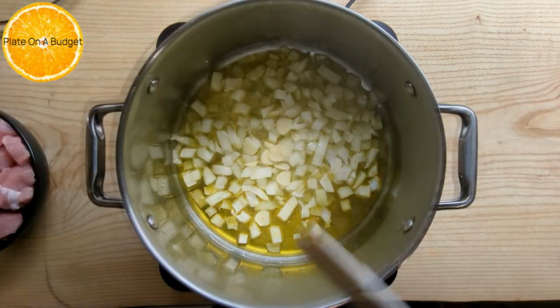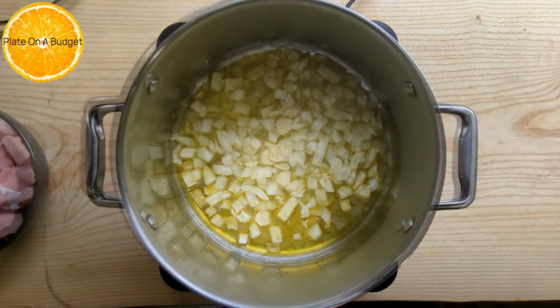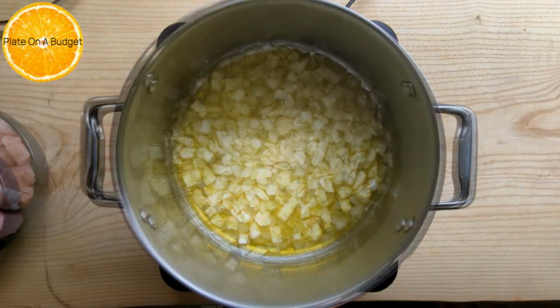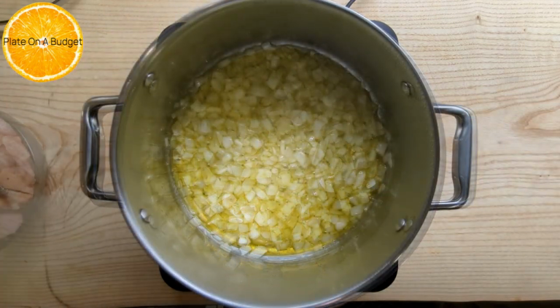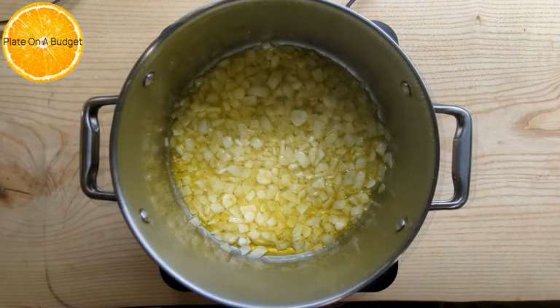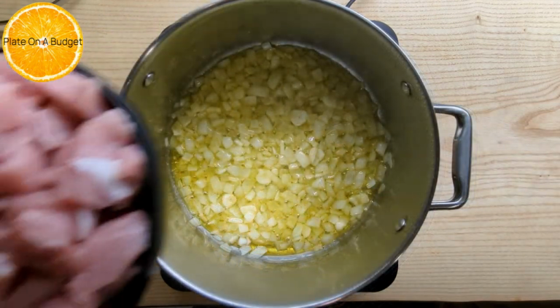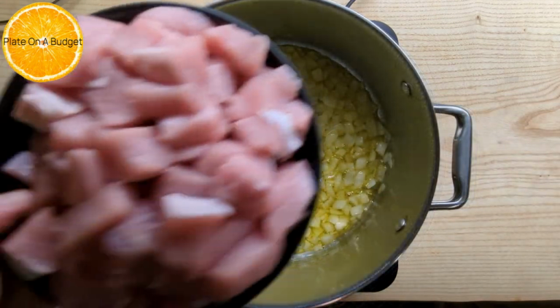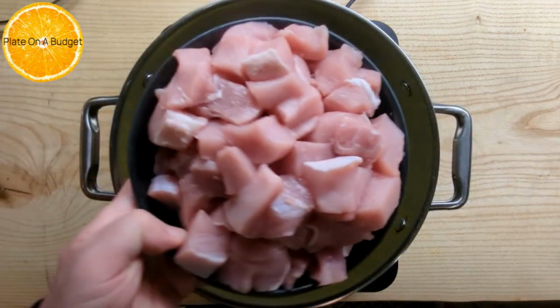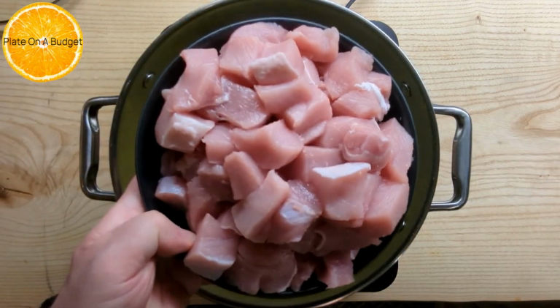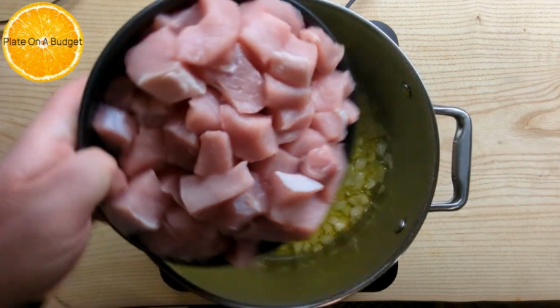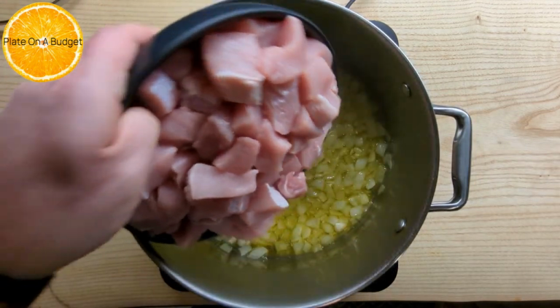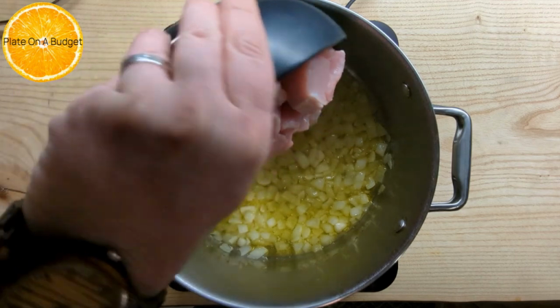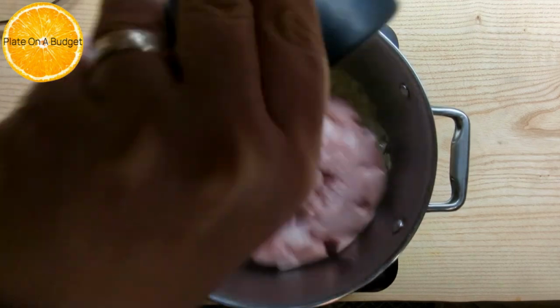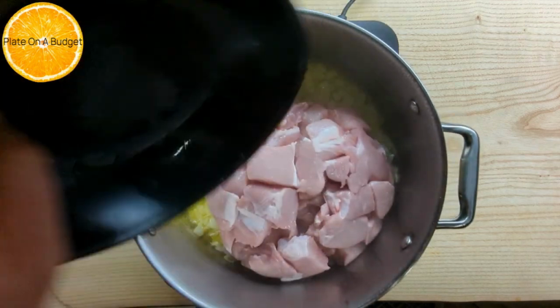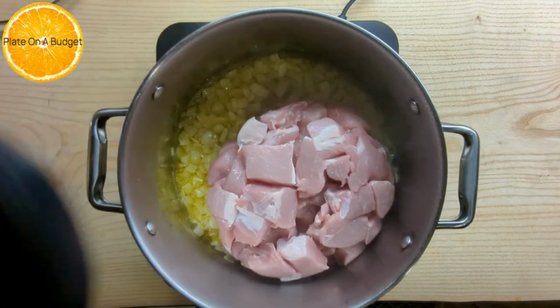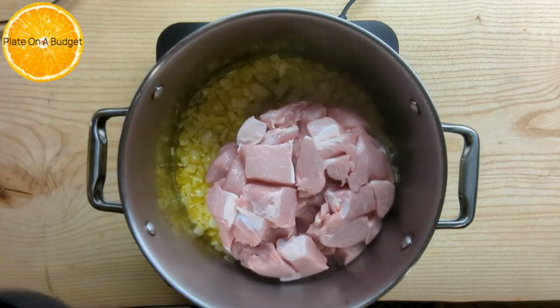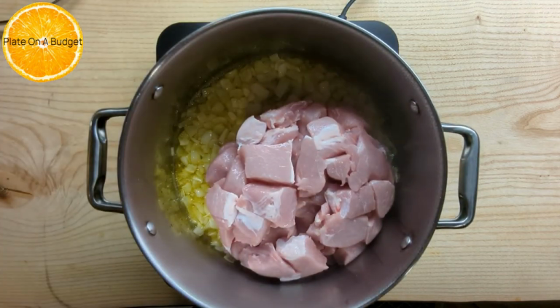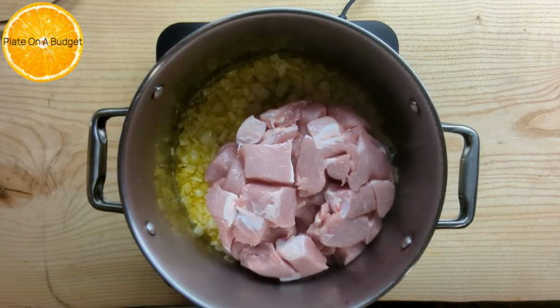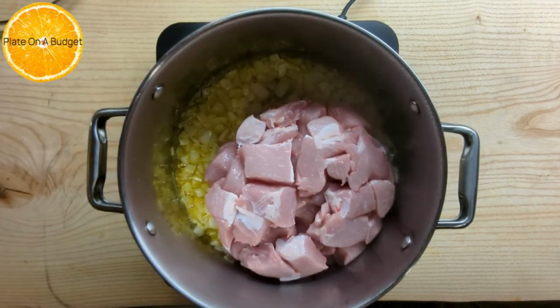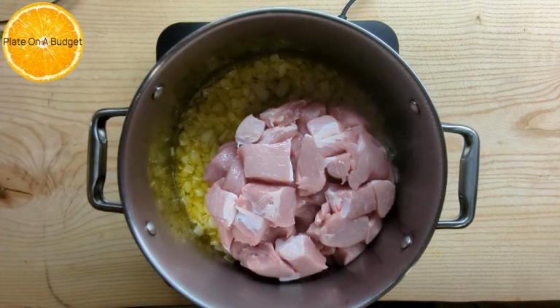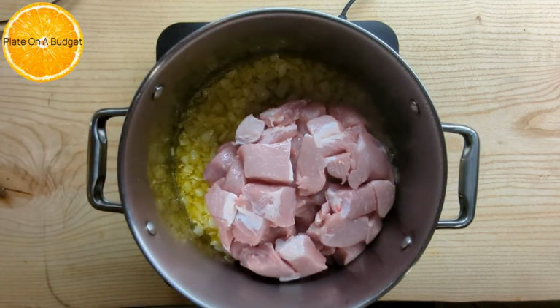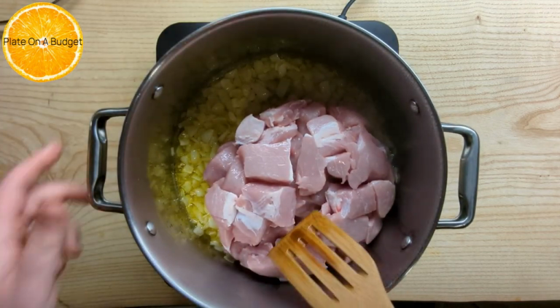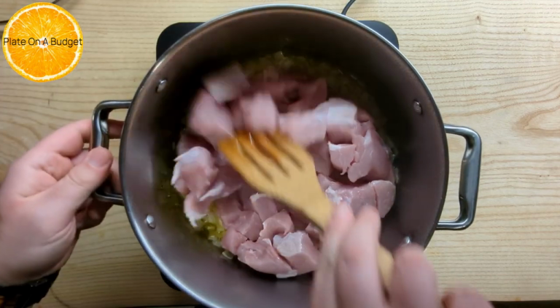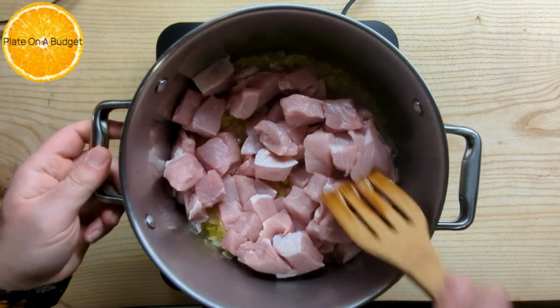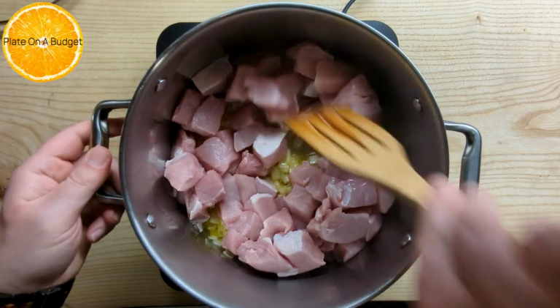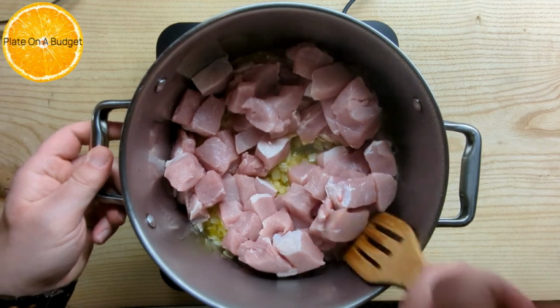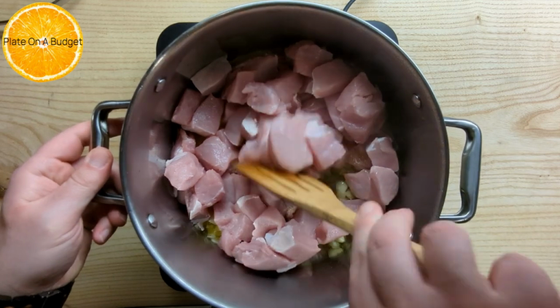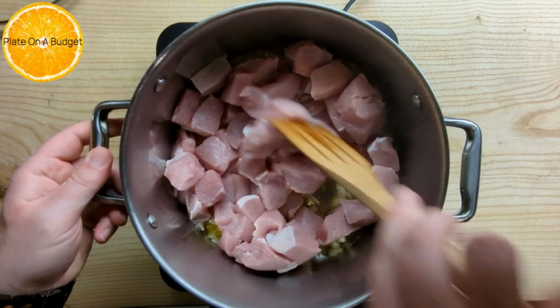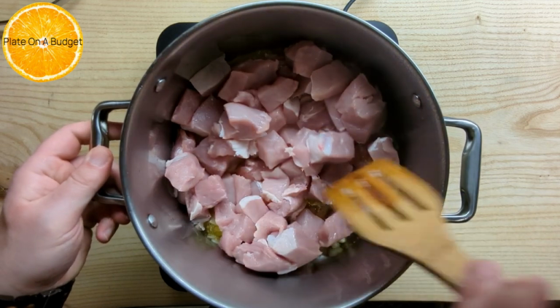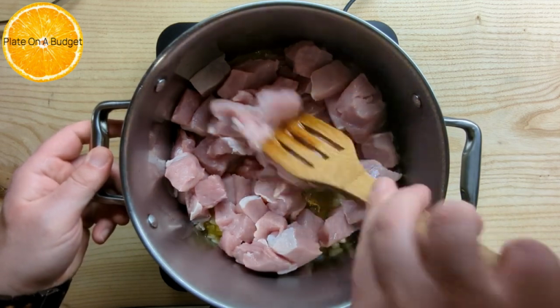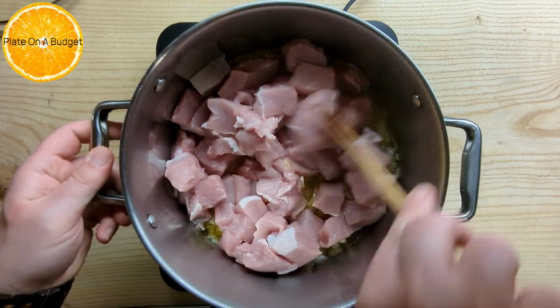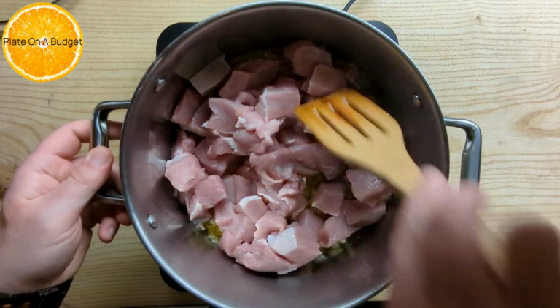When the onions become translucent, it's time to add one kilo of pork tenderloin cut in cubes. Mix all the ingredients together and sauté for five to ten minutes.